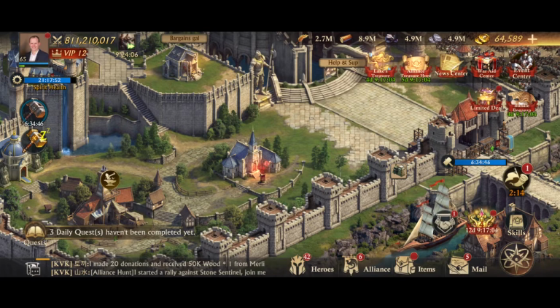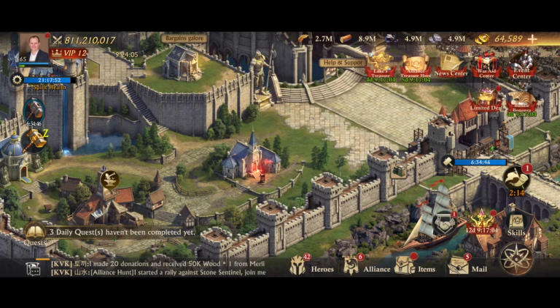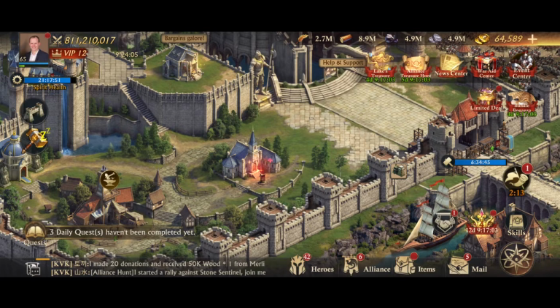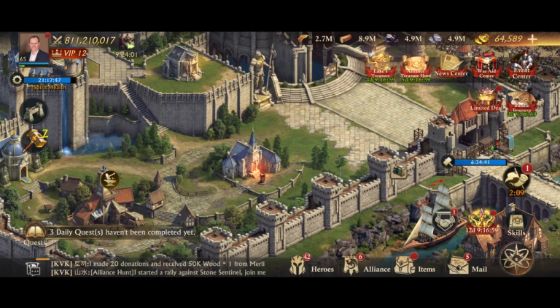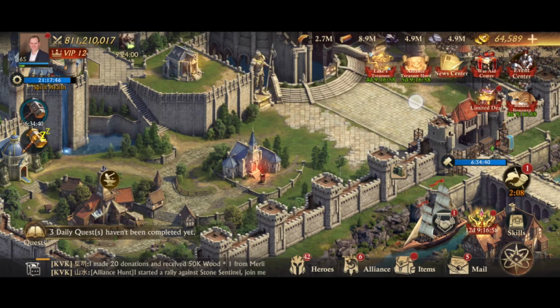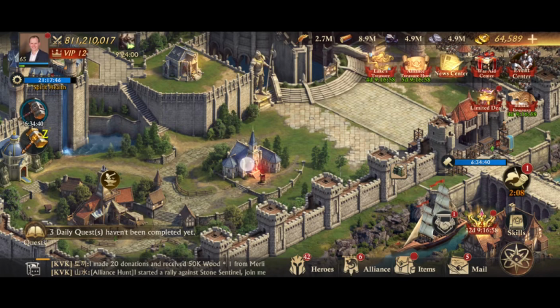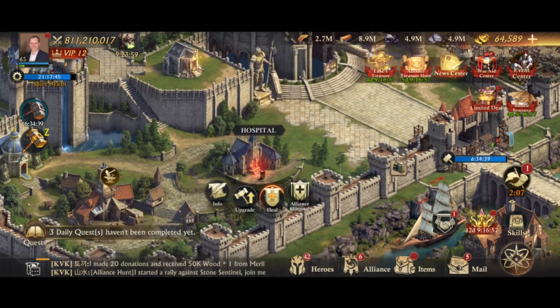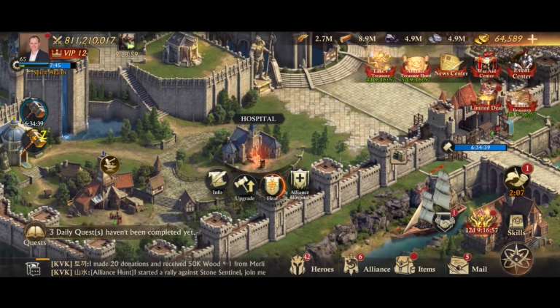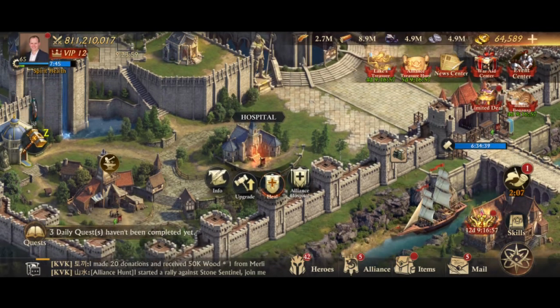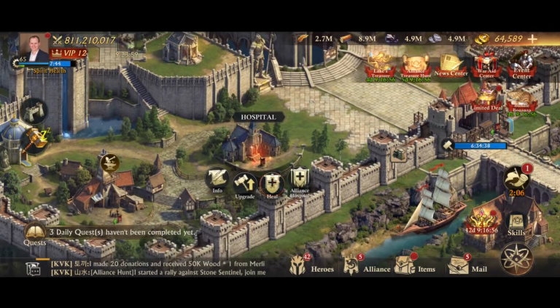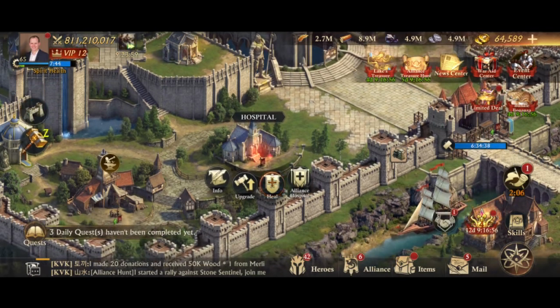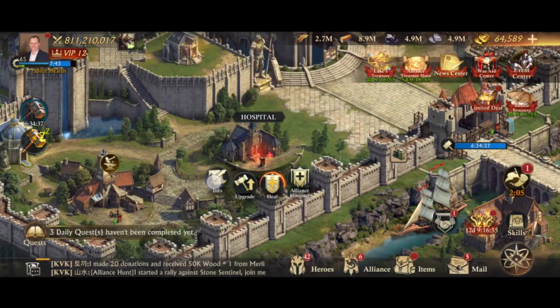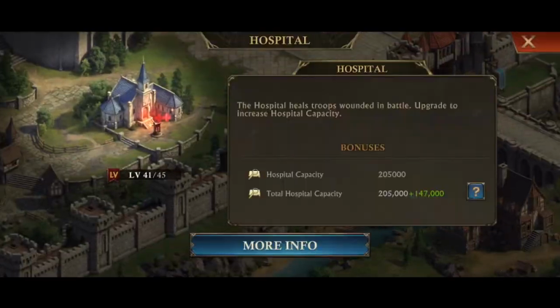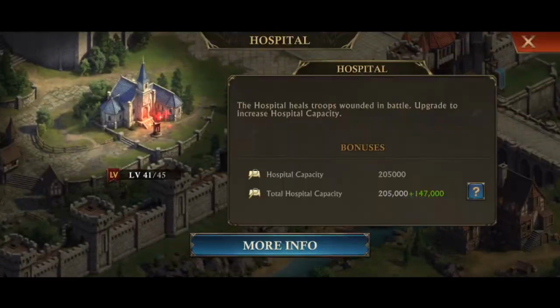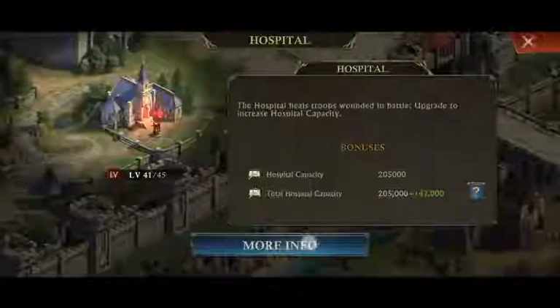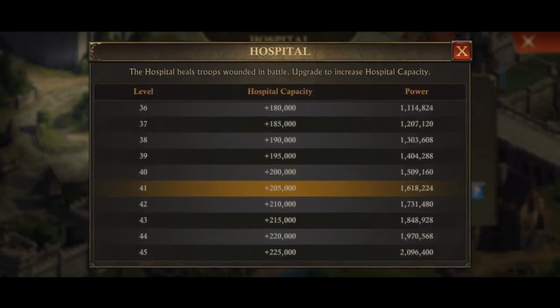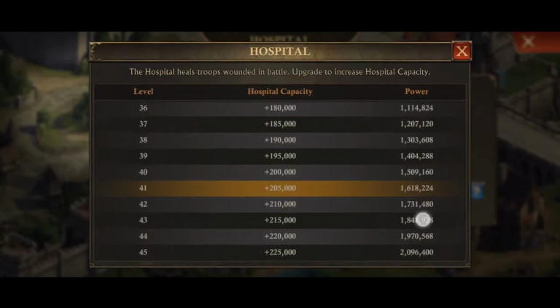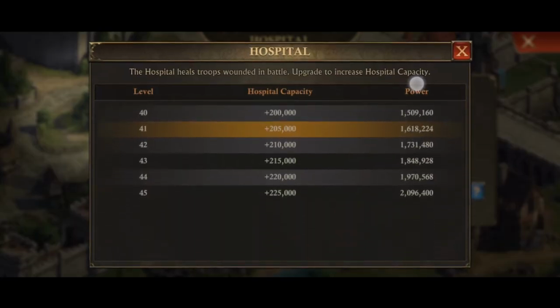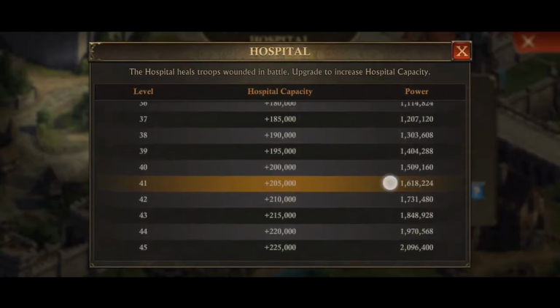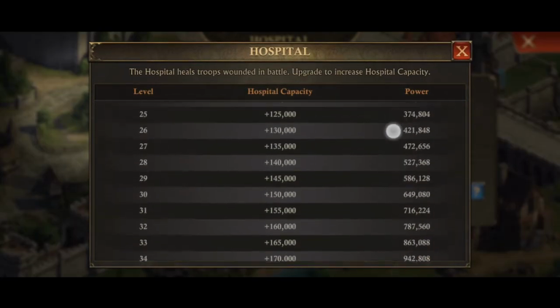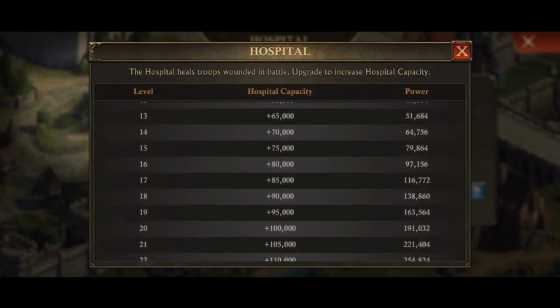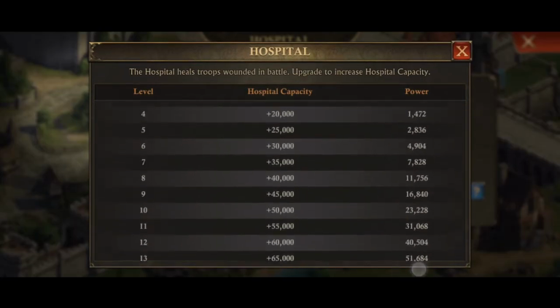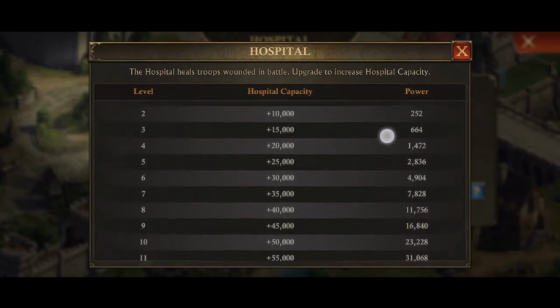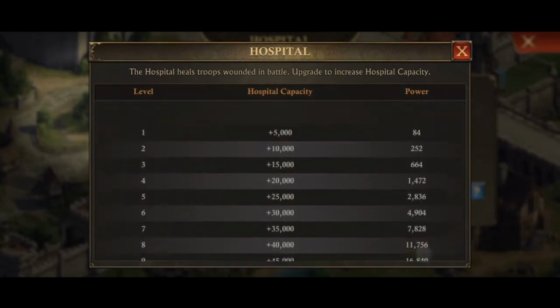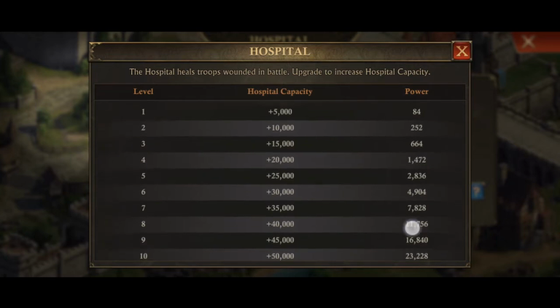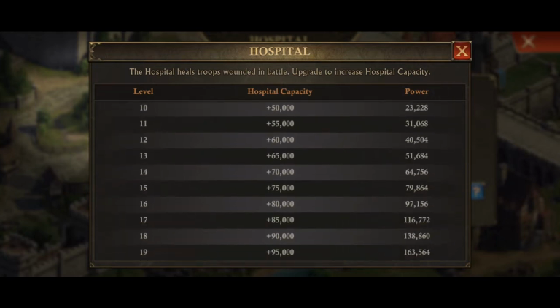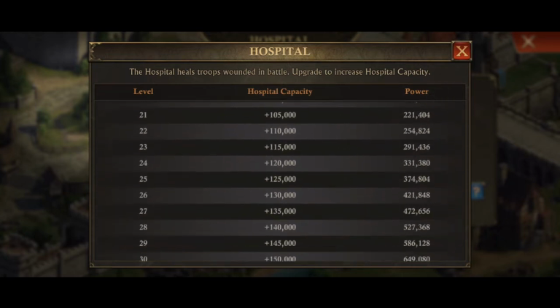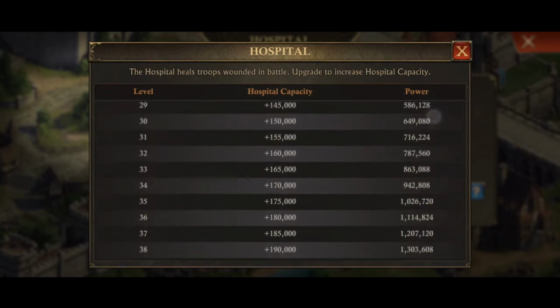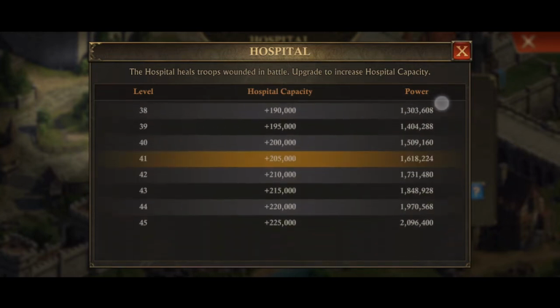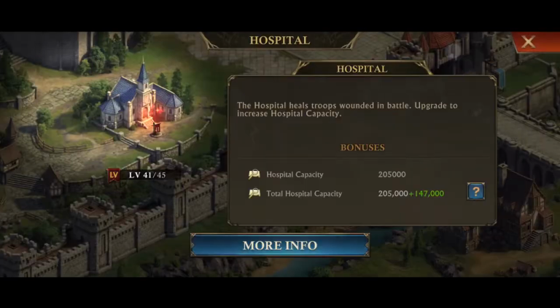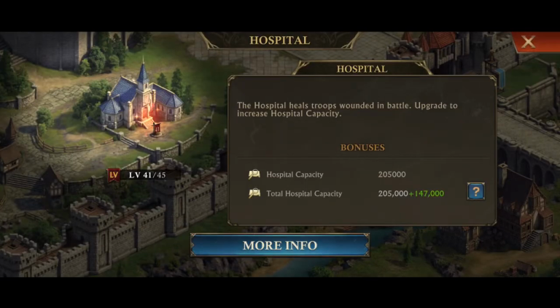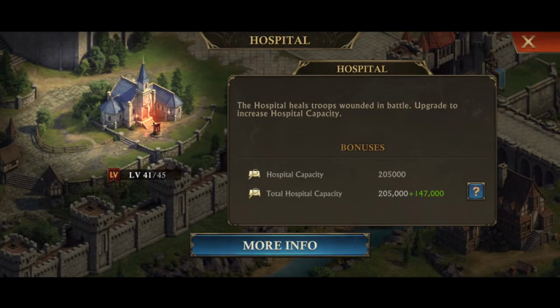And how do you do that? The obvious one is to upgrade your hospital. You can see in the more info tab the different levels of hospital capacity you can get based on the level of your hospital. So that's a really important one.